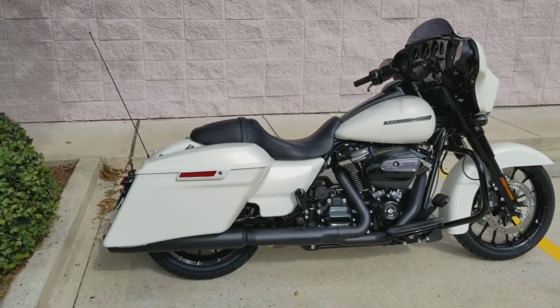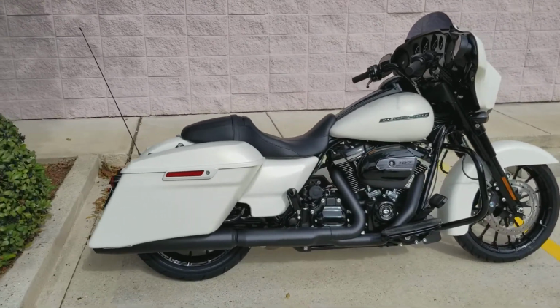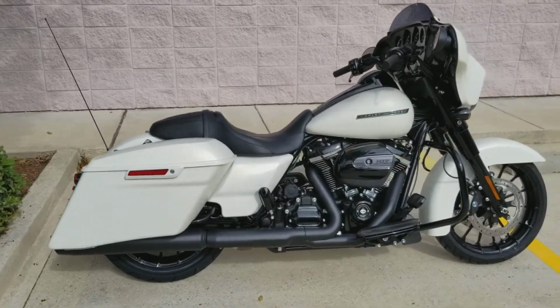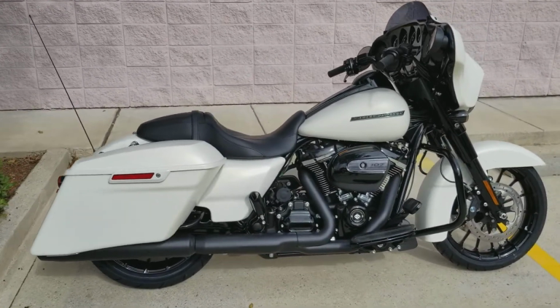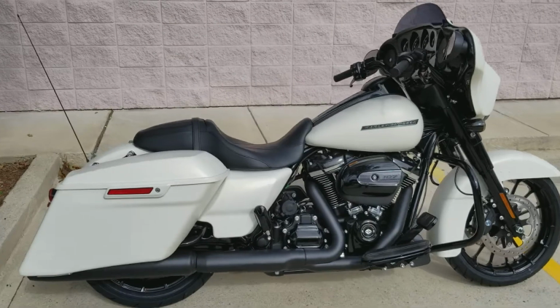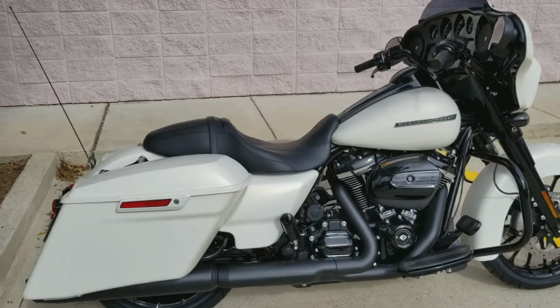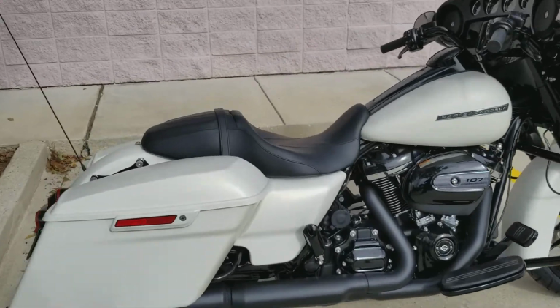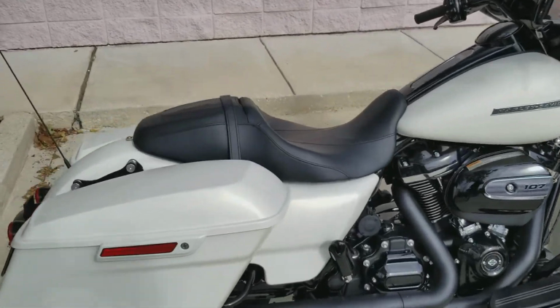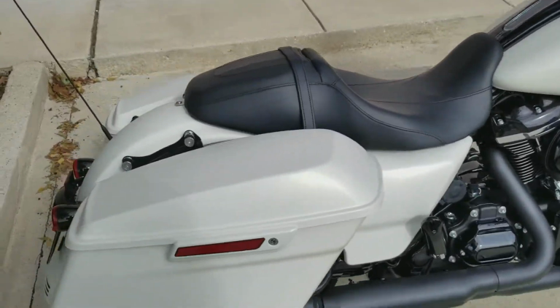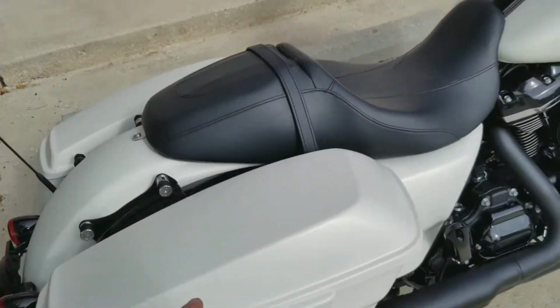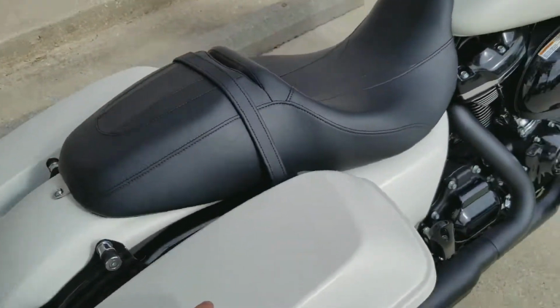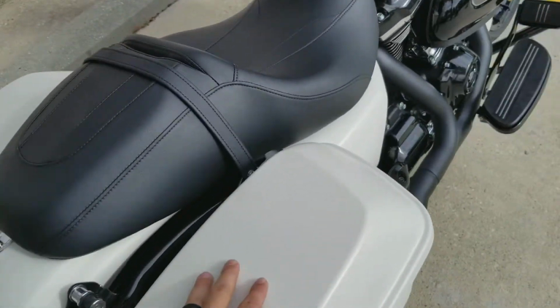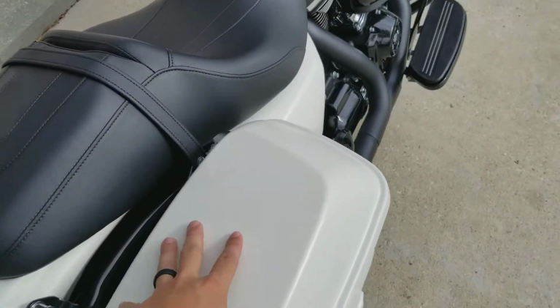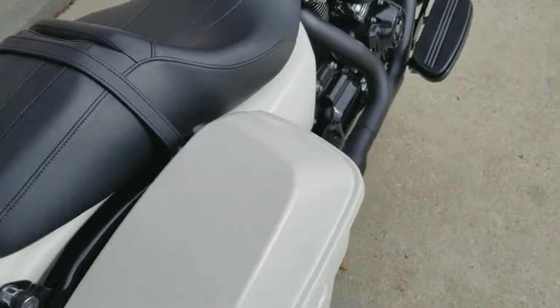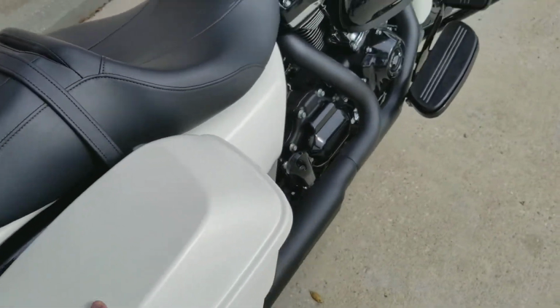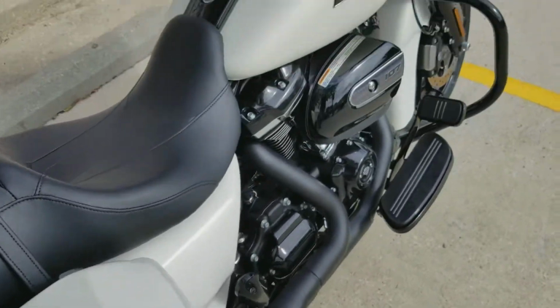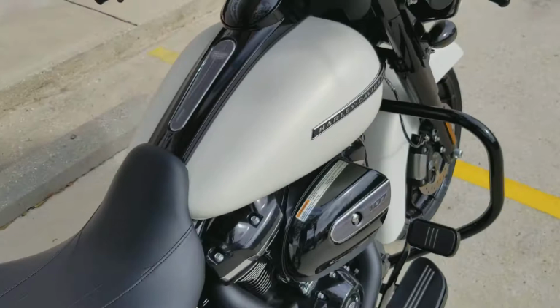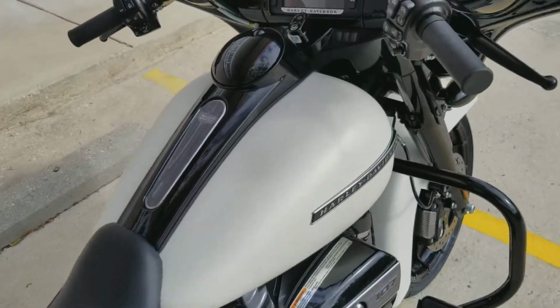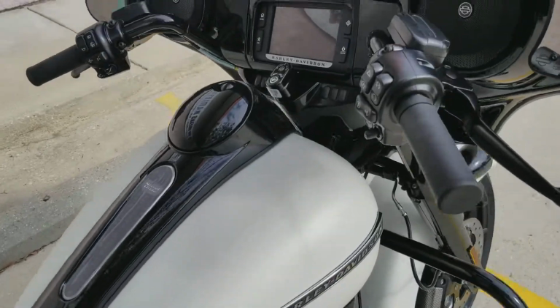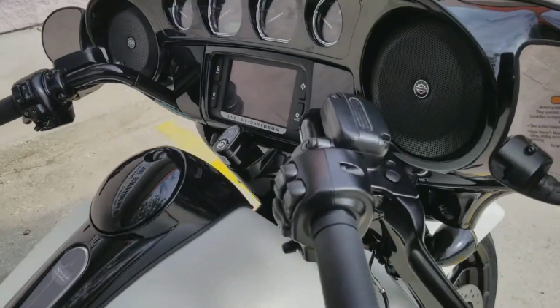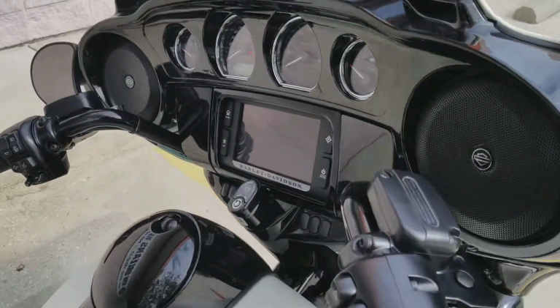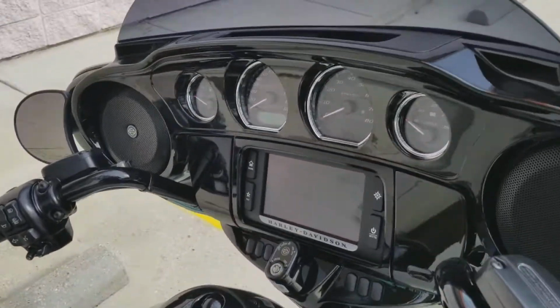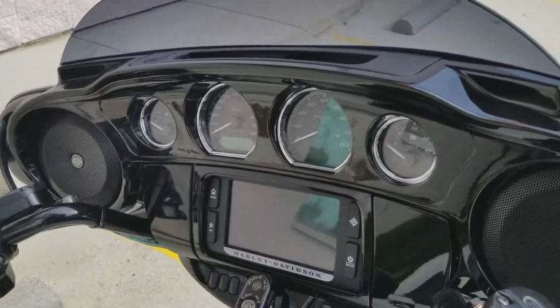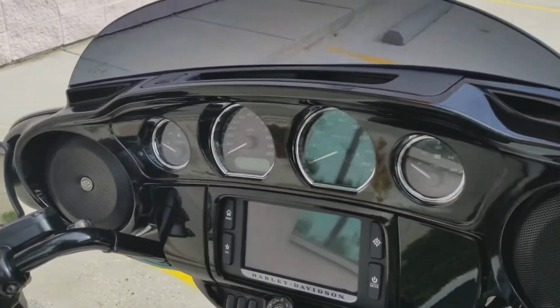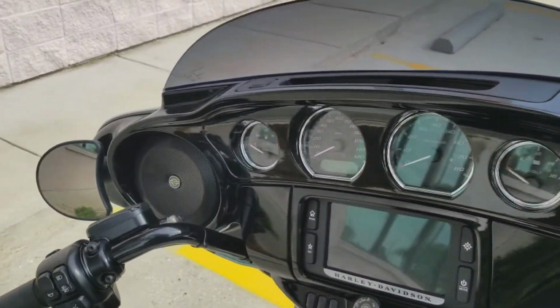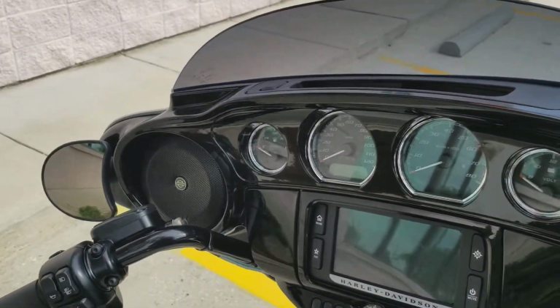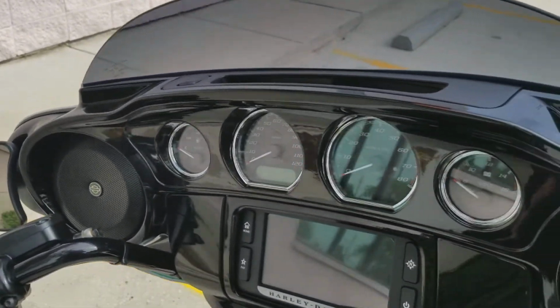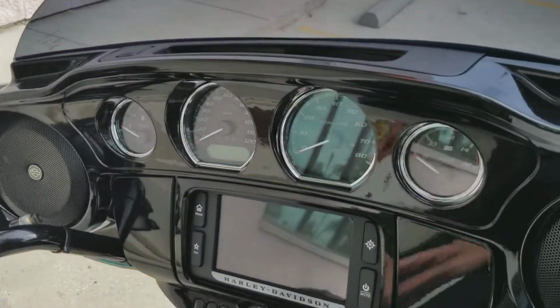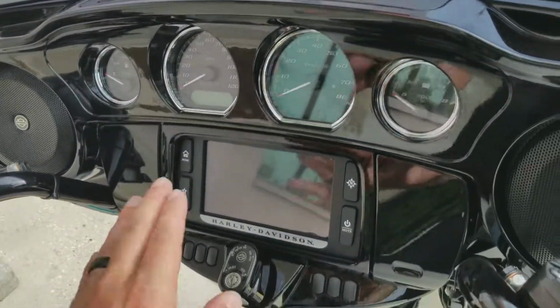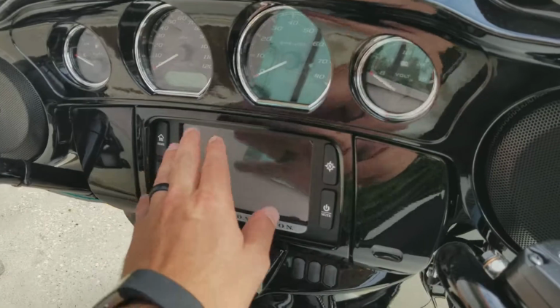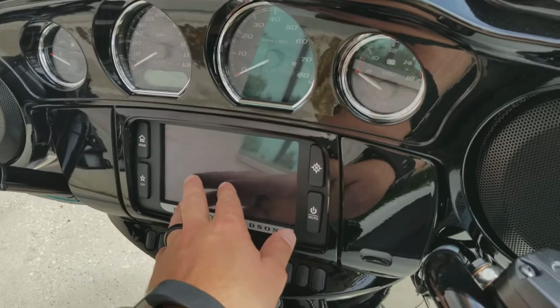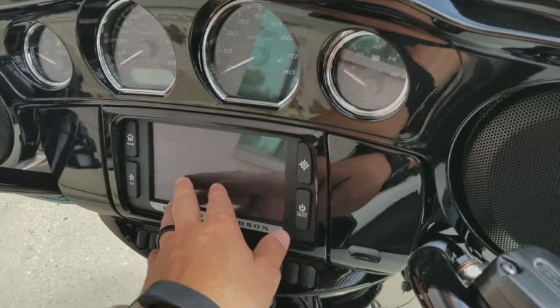This is the Bonneville Salt Denim, so it's got a flat white color on it — looks really, really good. Customers have really been liking this. Now, as you can see, the Street Glide Specials are blacked out. They still come with that really nice touchscreen.